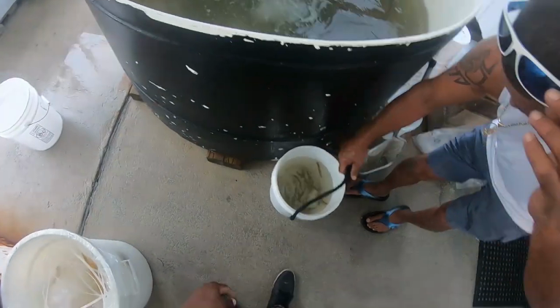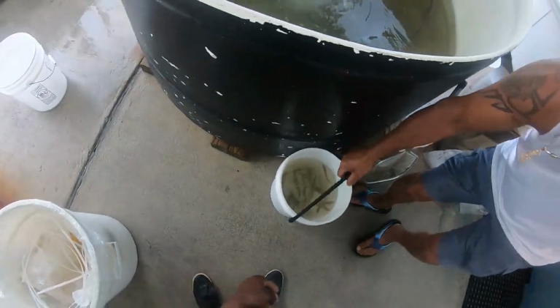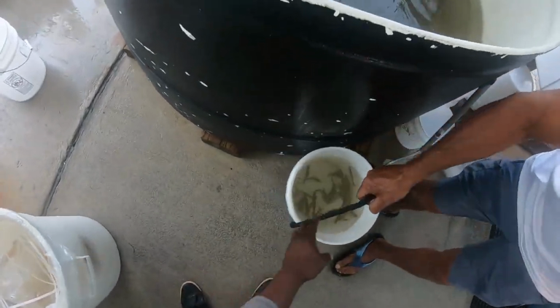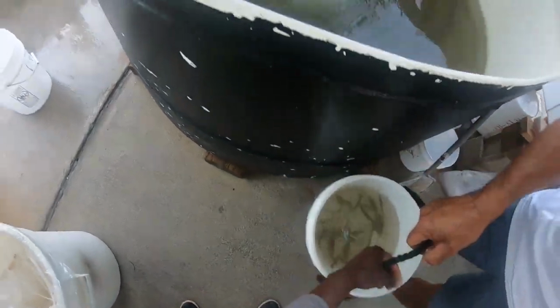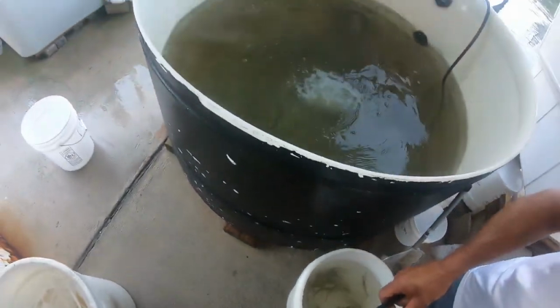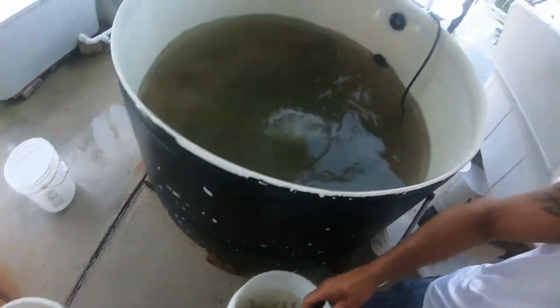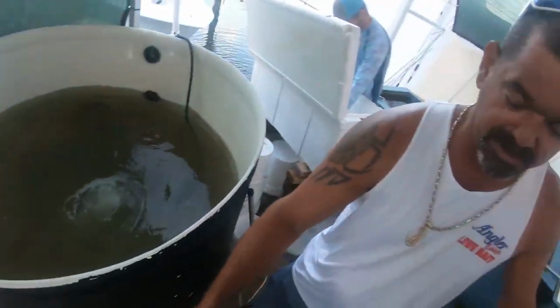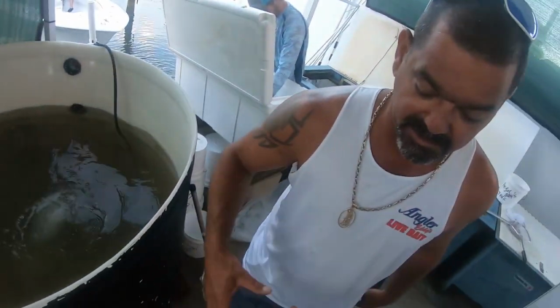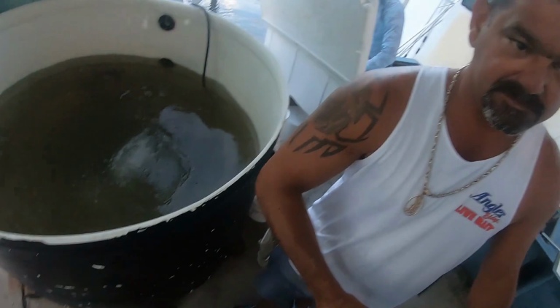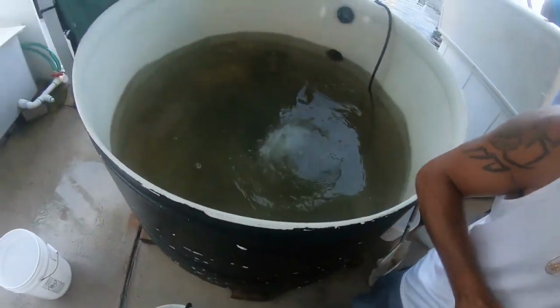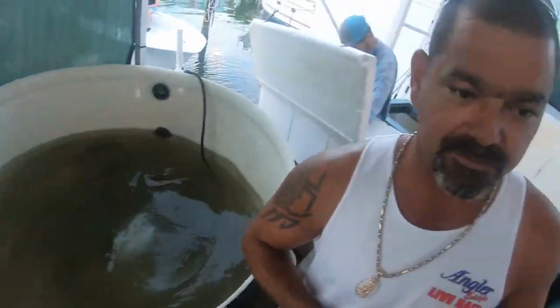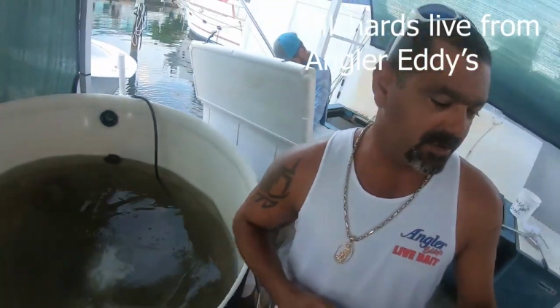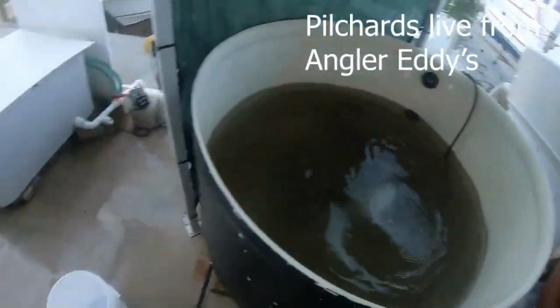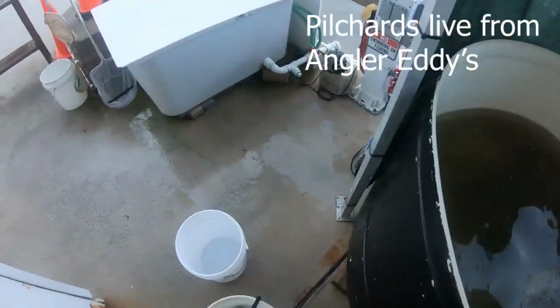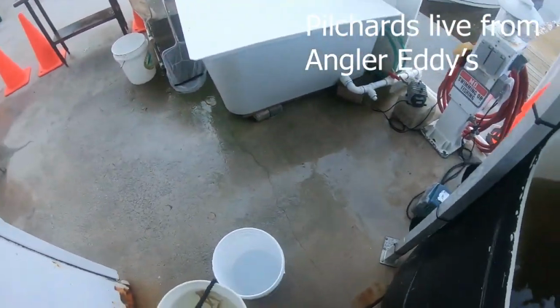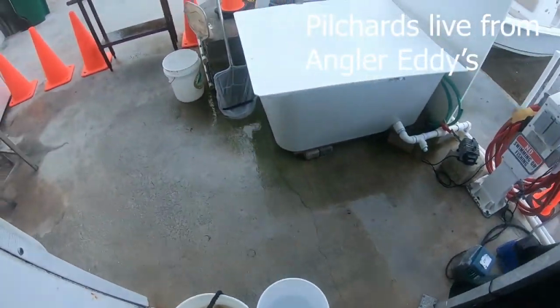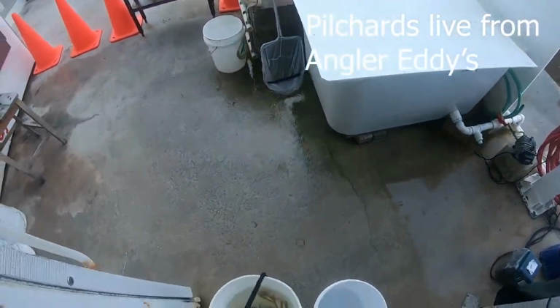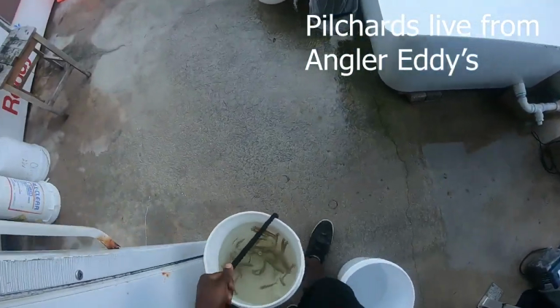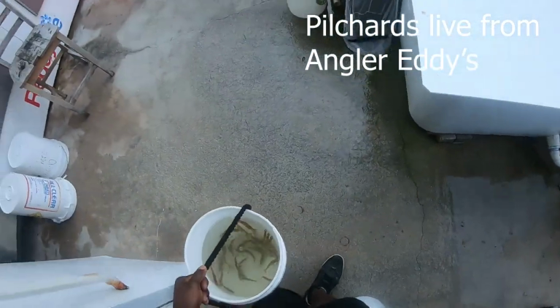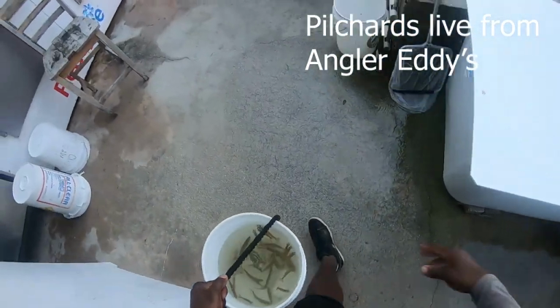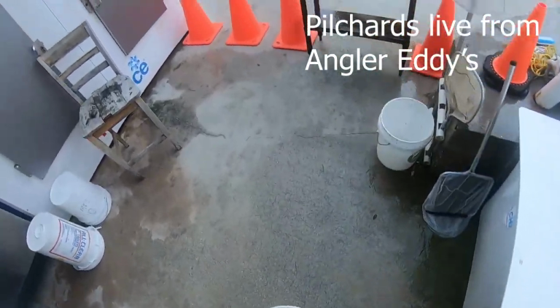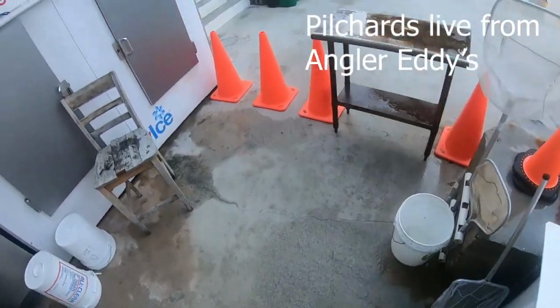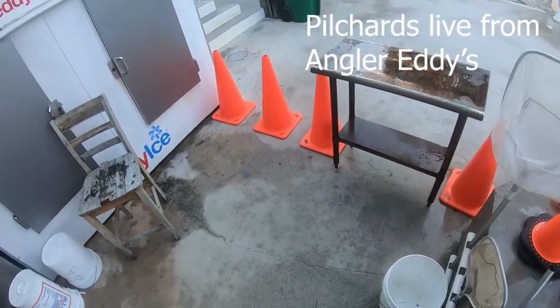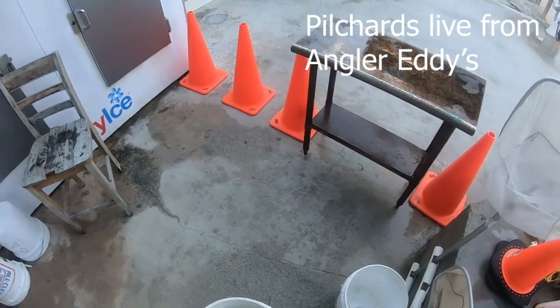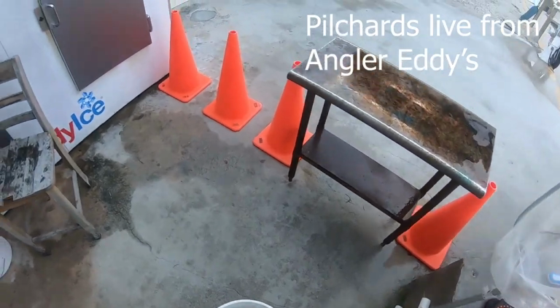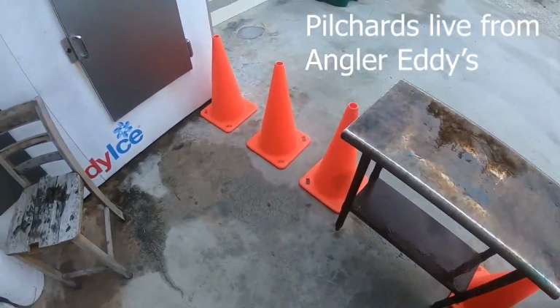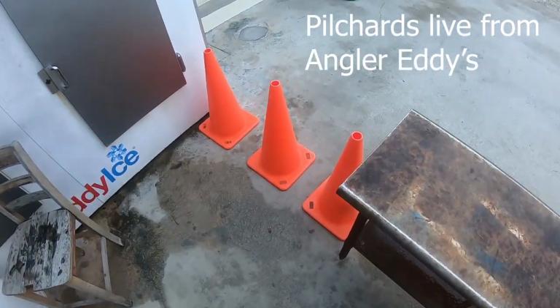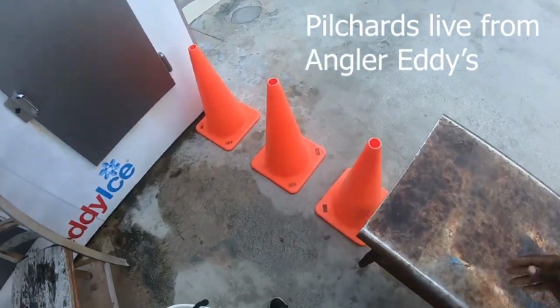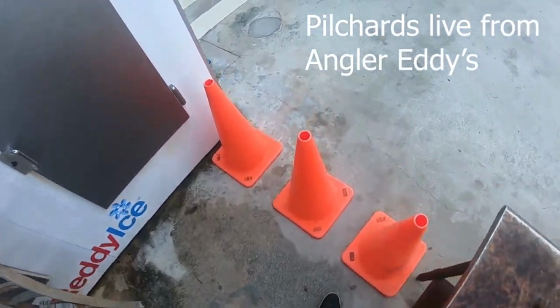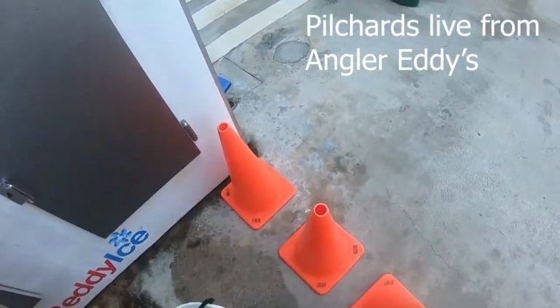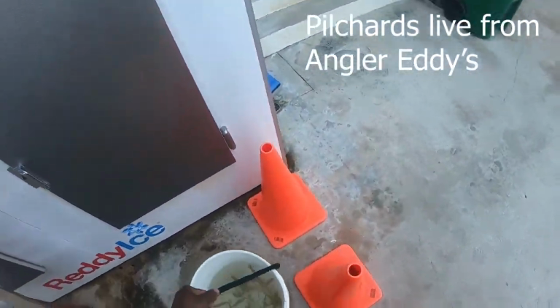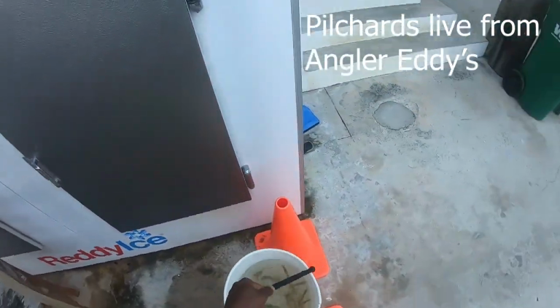Cool. I got it. Thank you. No, no, no — thank you for your service, man. Thank you for your support. Thank you guys. I give them everything like this. Listen, this is what it's all about.